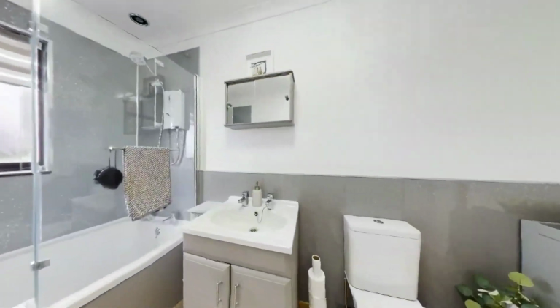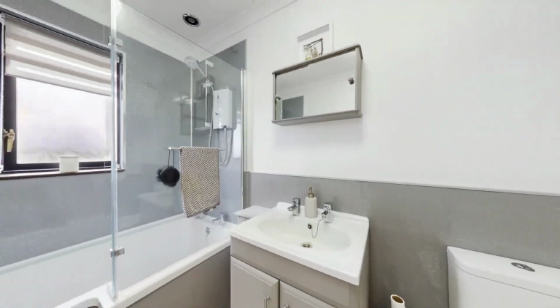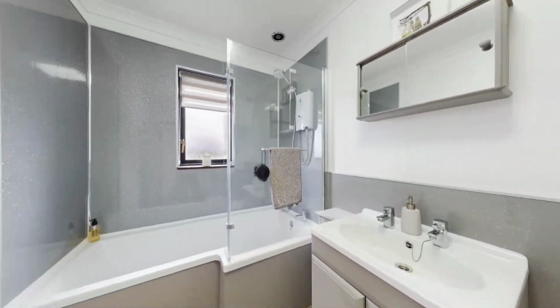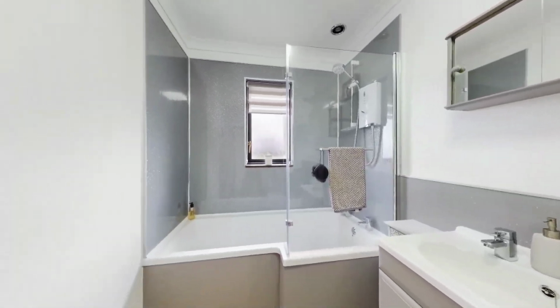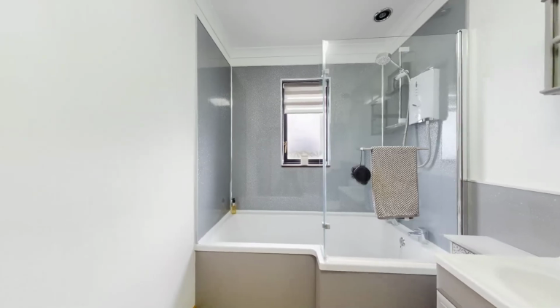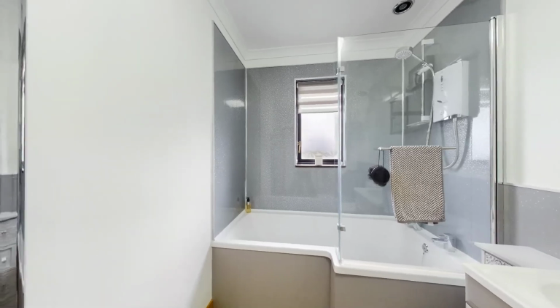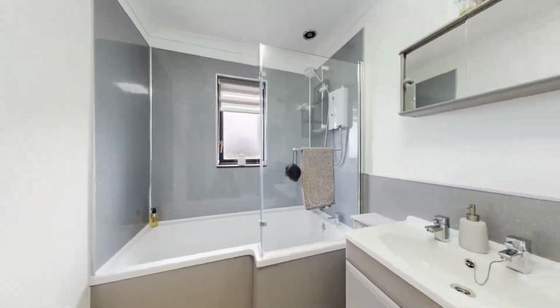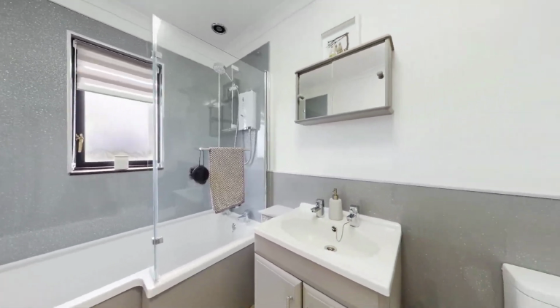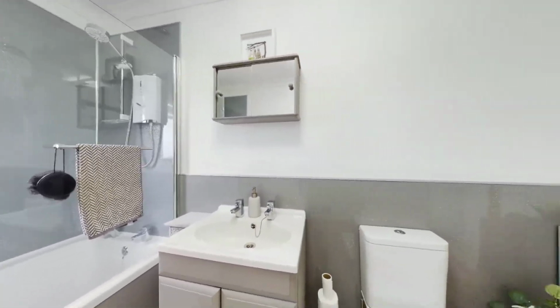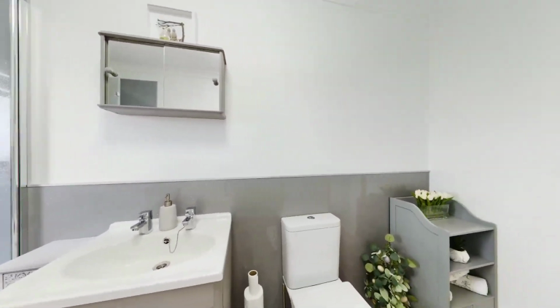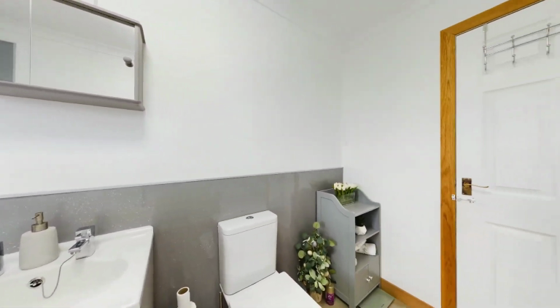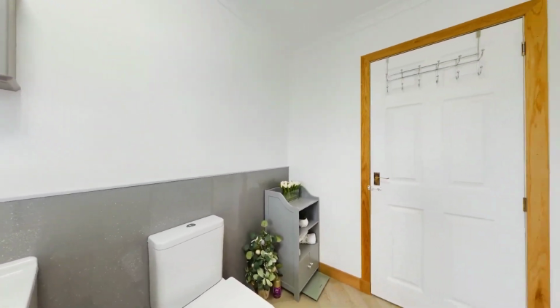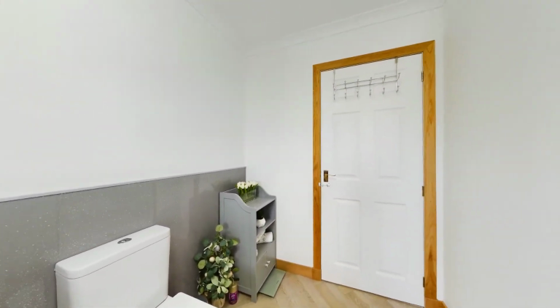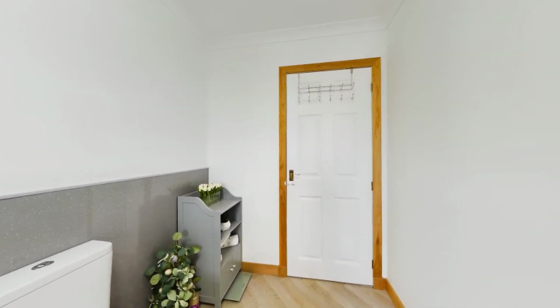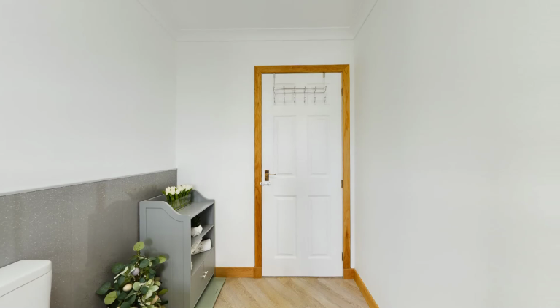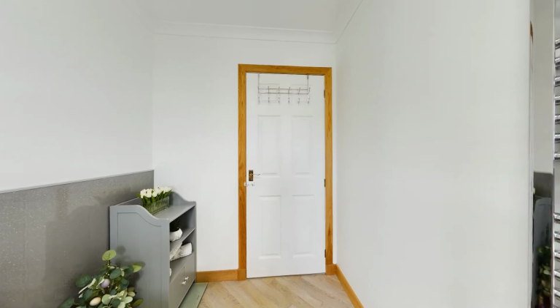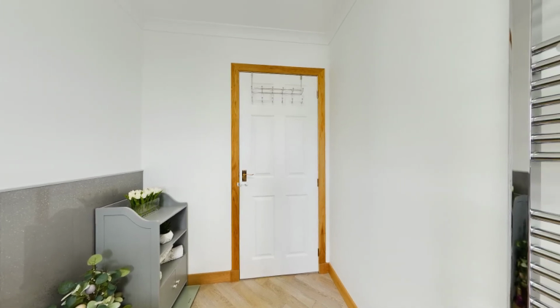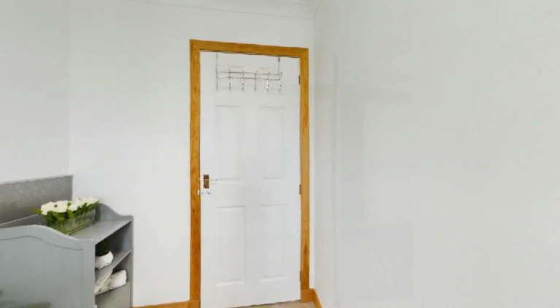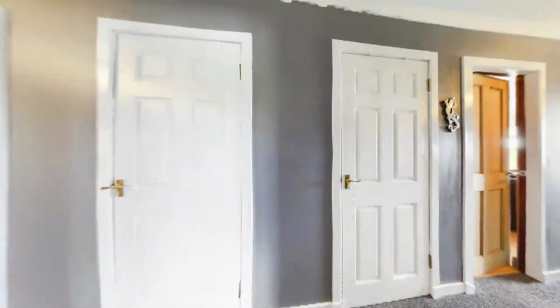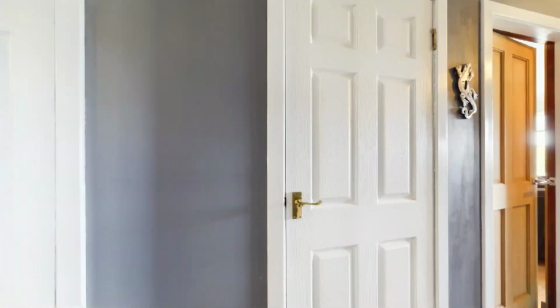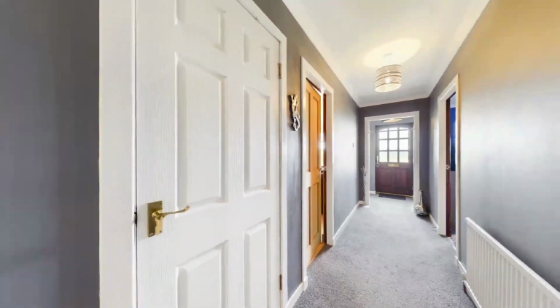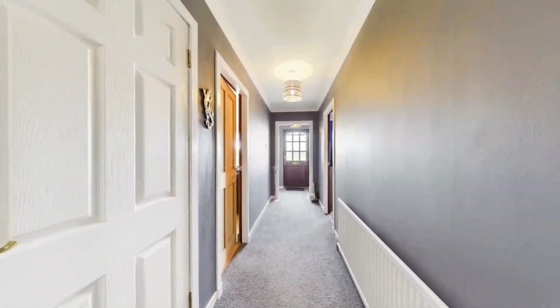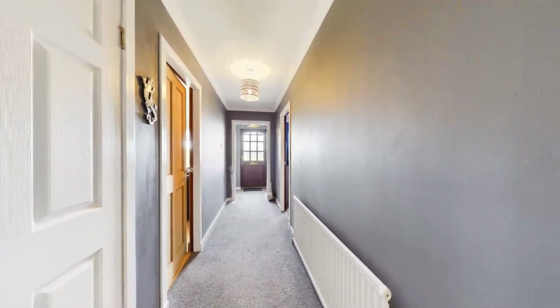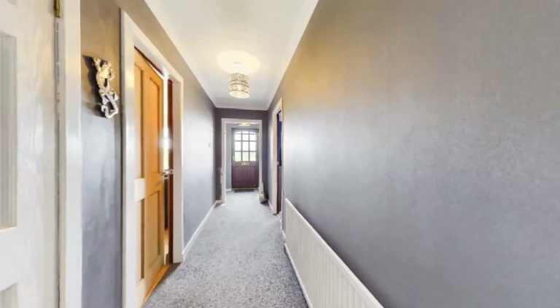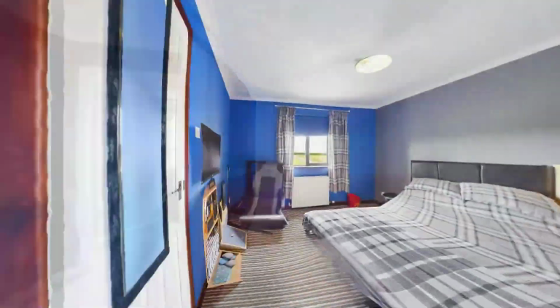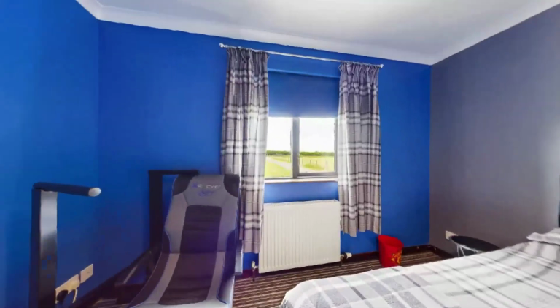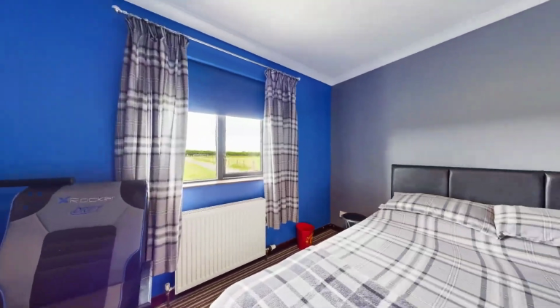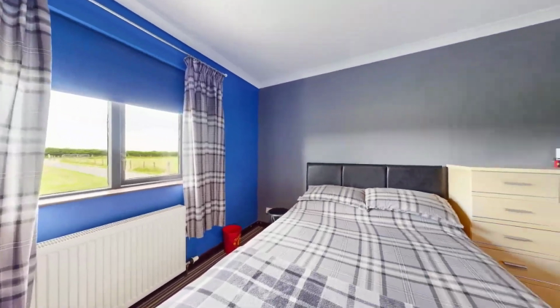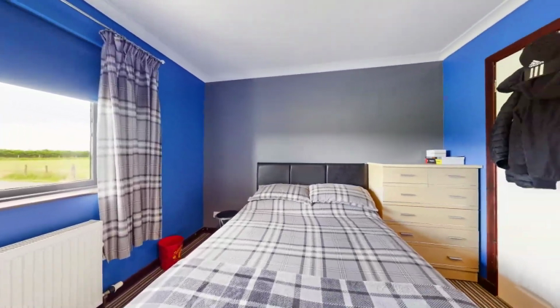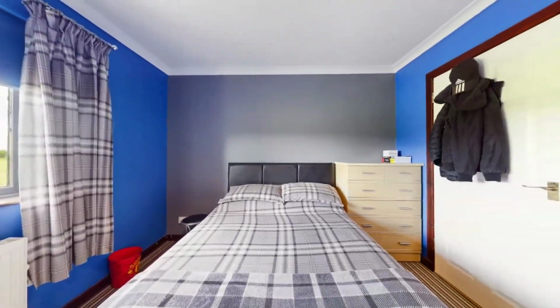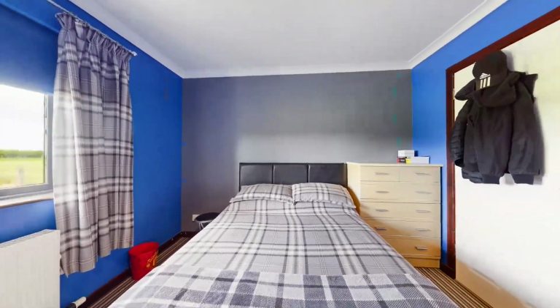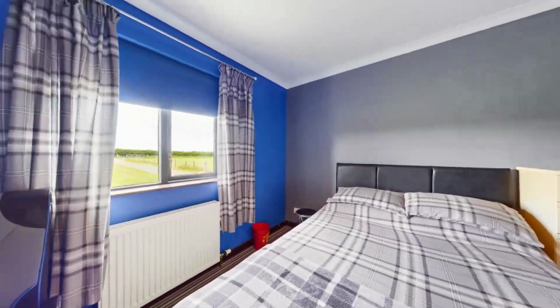Upon entering the property, you are greeted by a spacious hallway which provides access to all areas of the home. The hallway boasts three large storage cupboards and access to the attic for additional storage options.